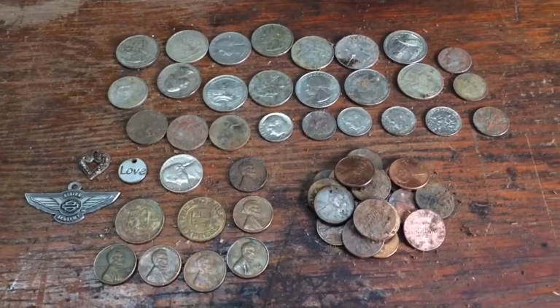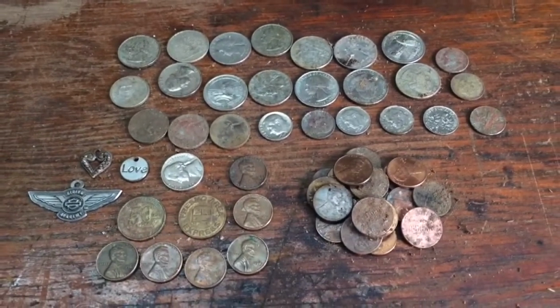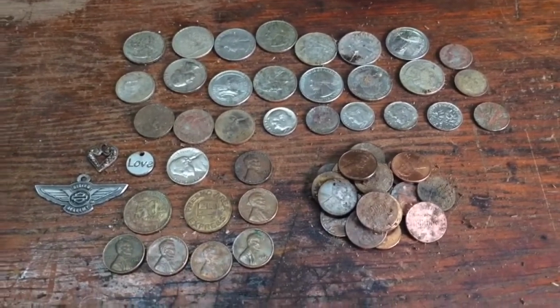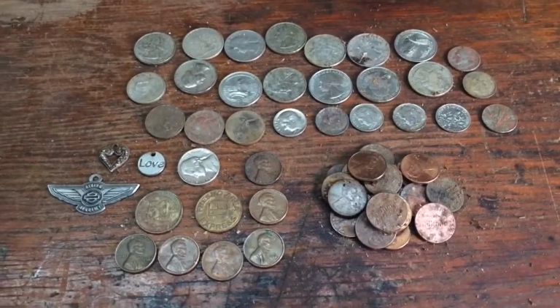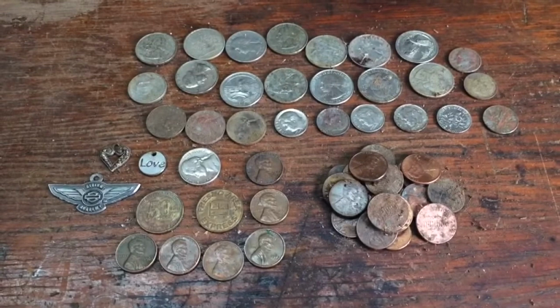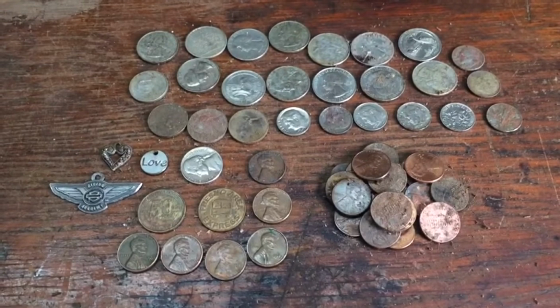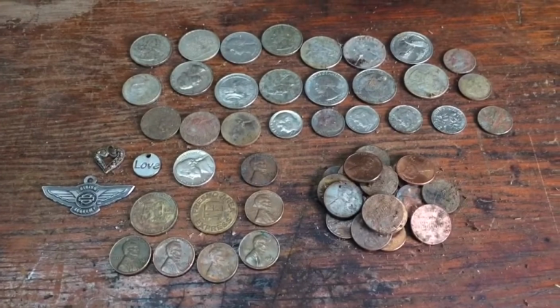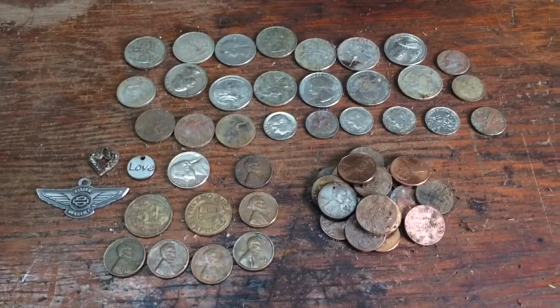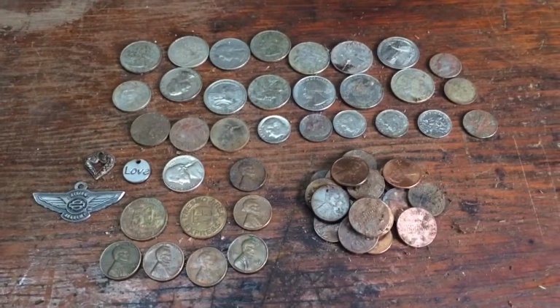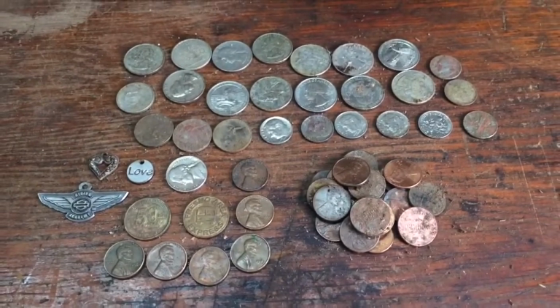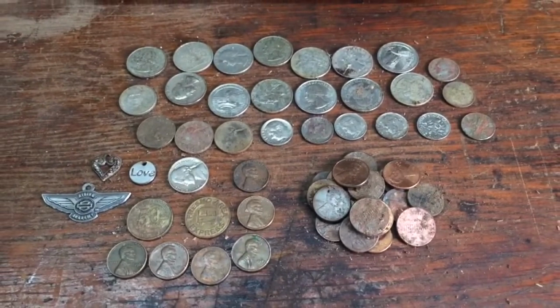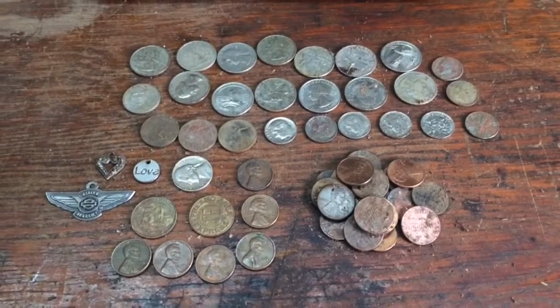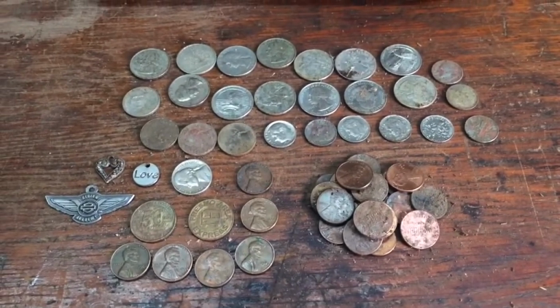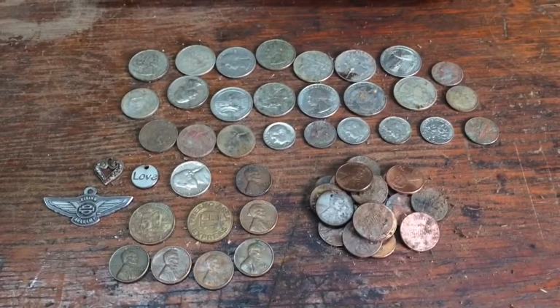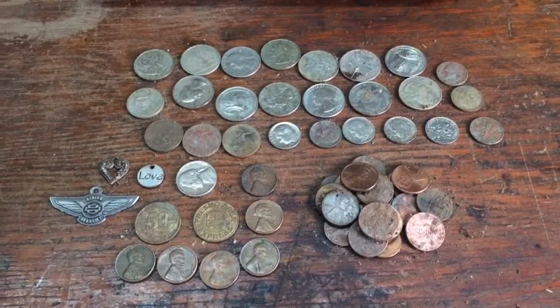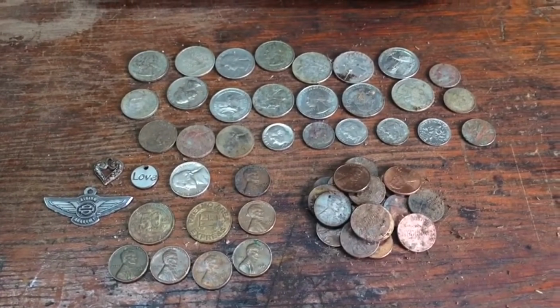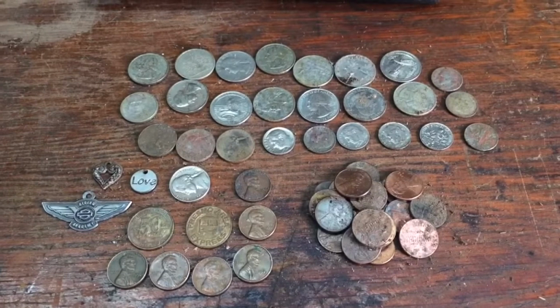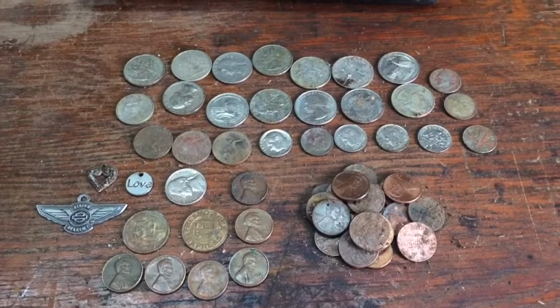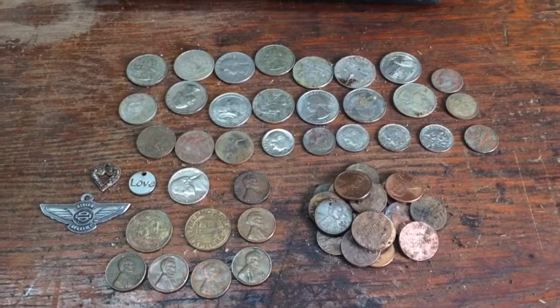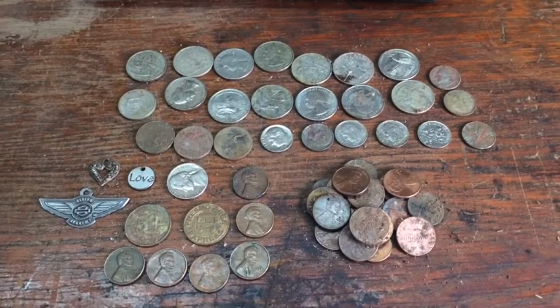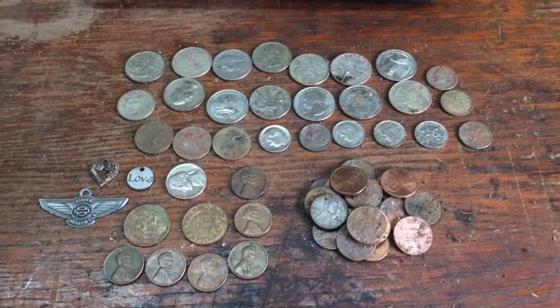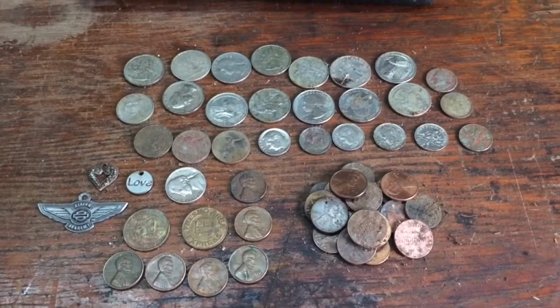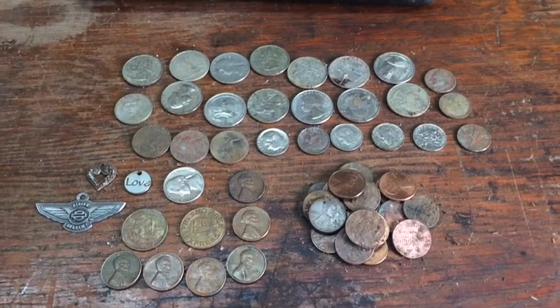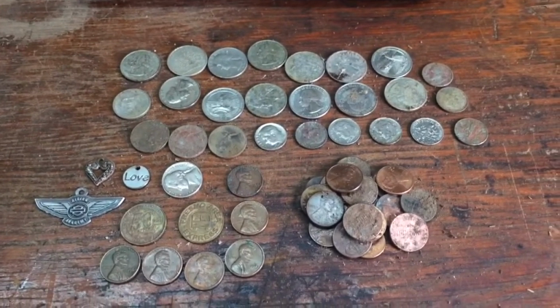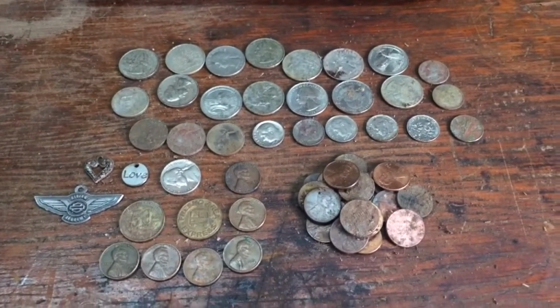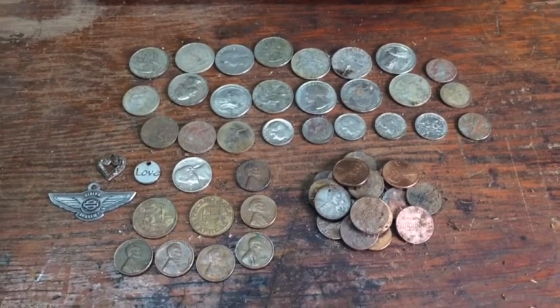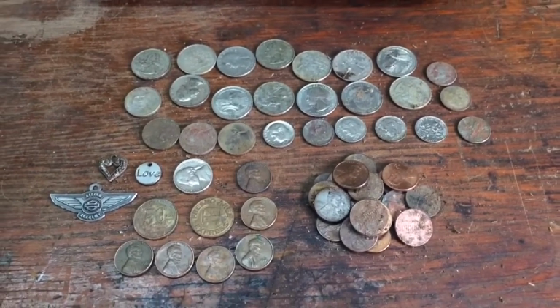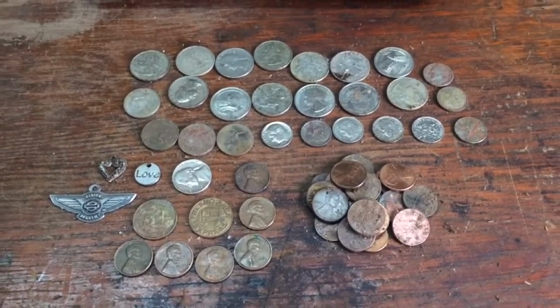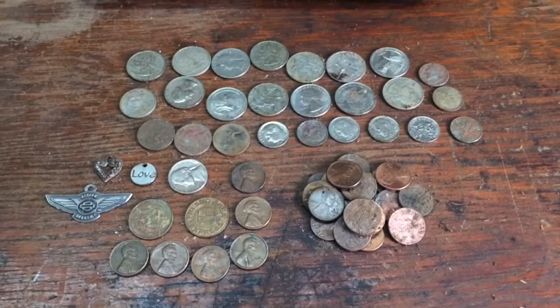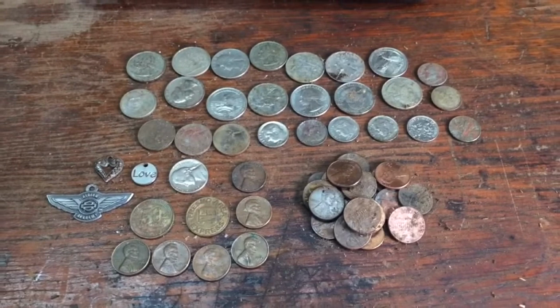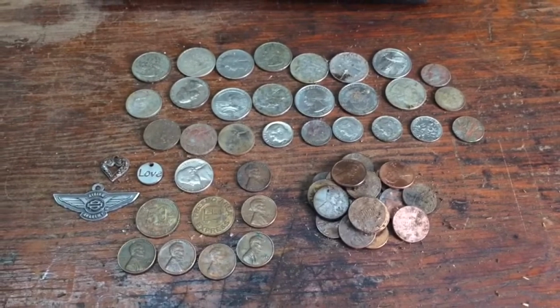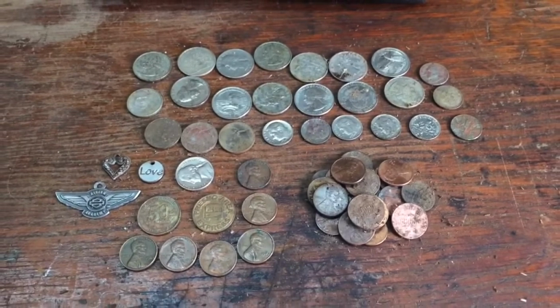I wasn't going to bore you with the actually digging it out of the ground, so I just wanted to show you what I found today. I was out approximately two hours and it was a fun hunt. So until next time guys, take care — bye bye.